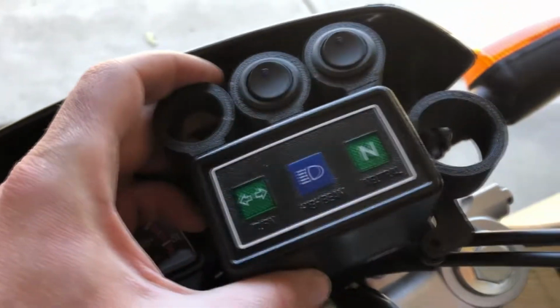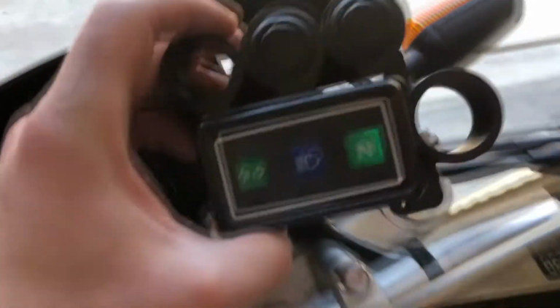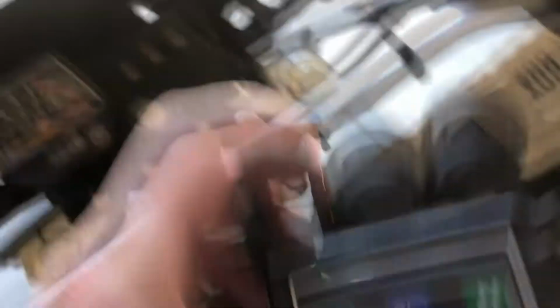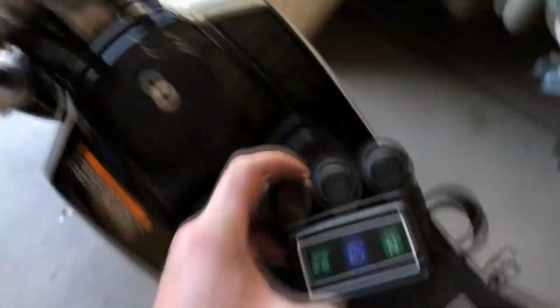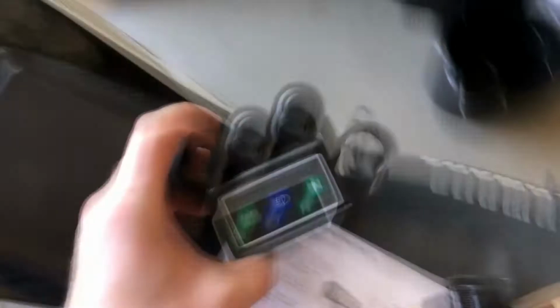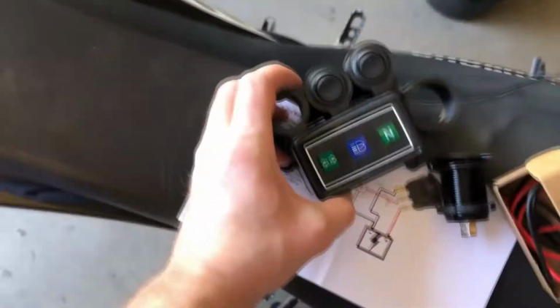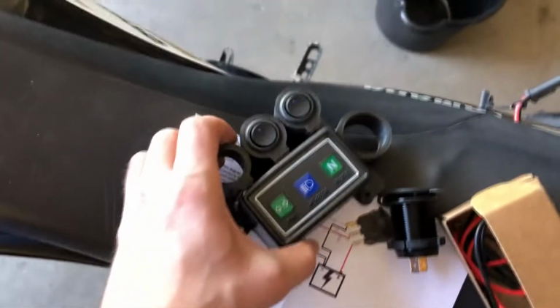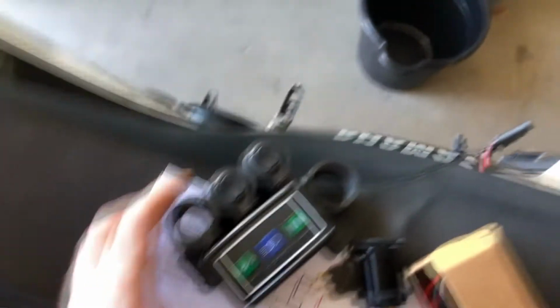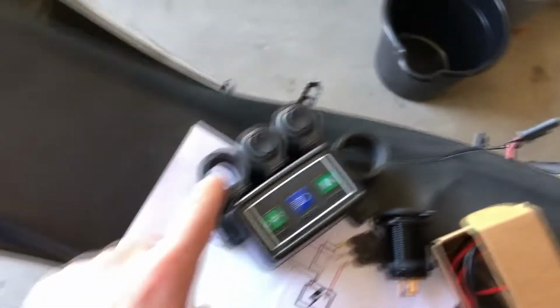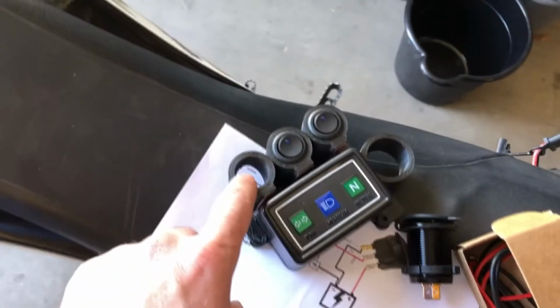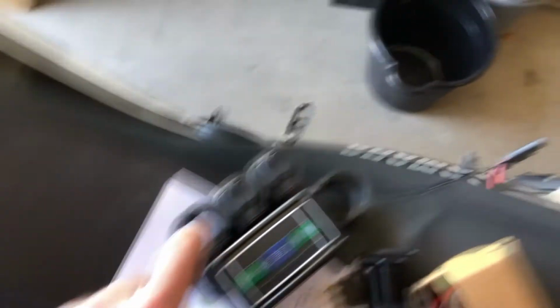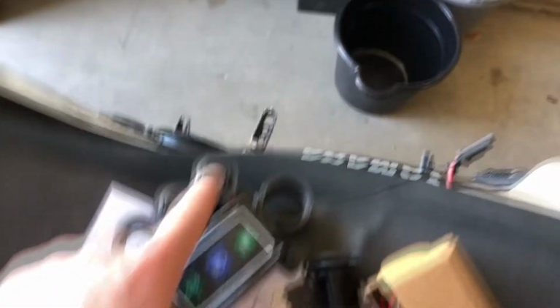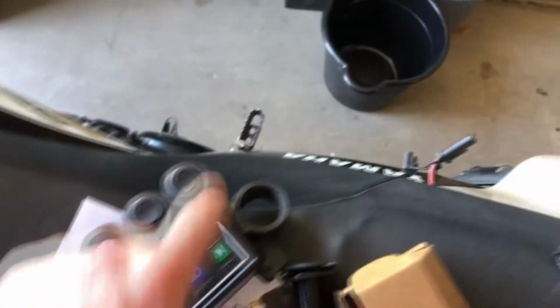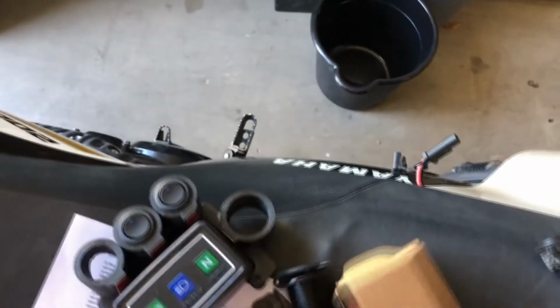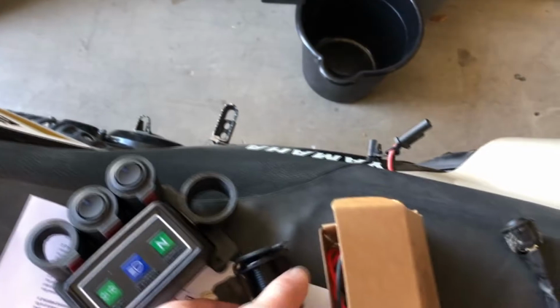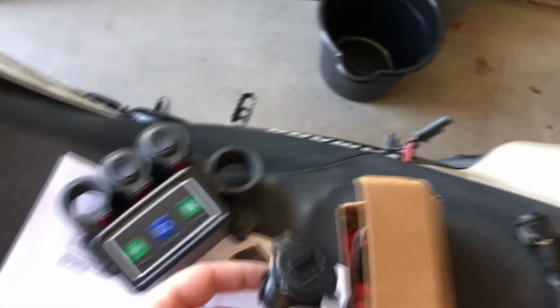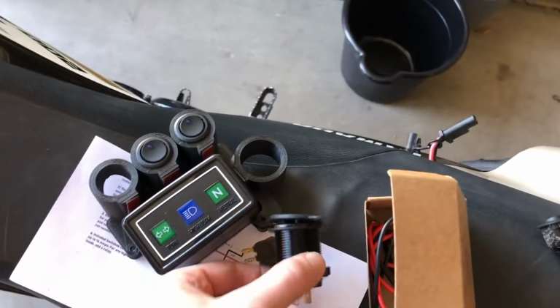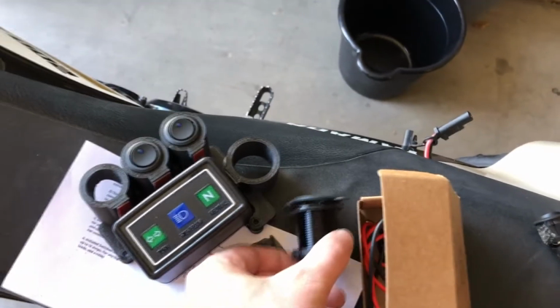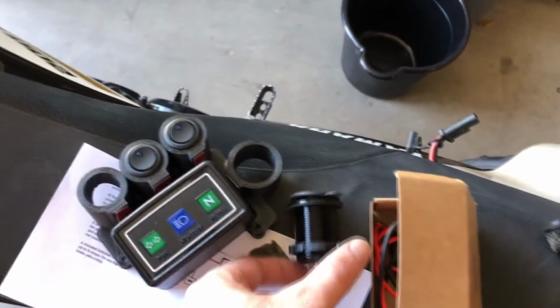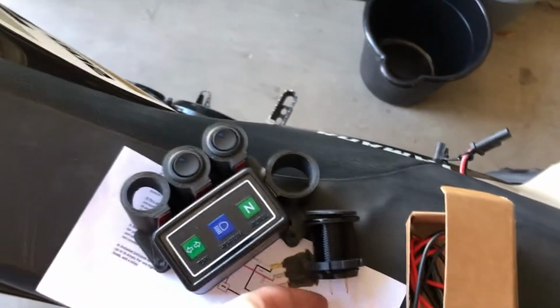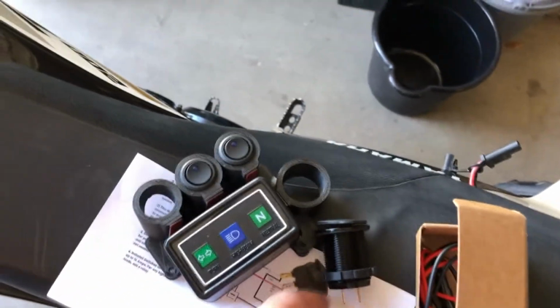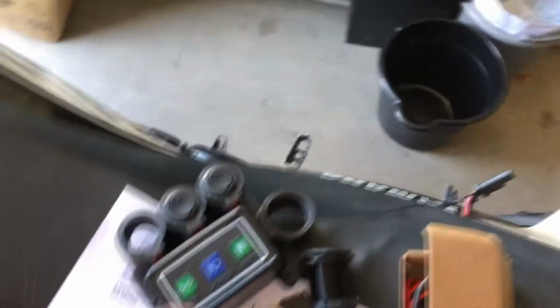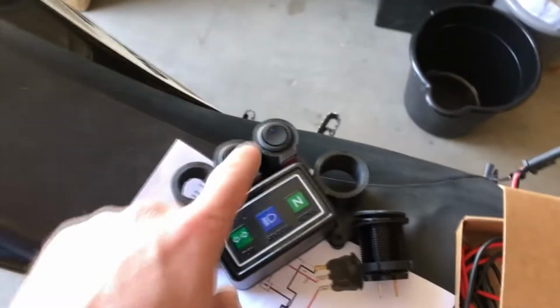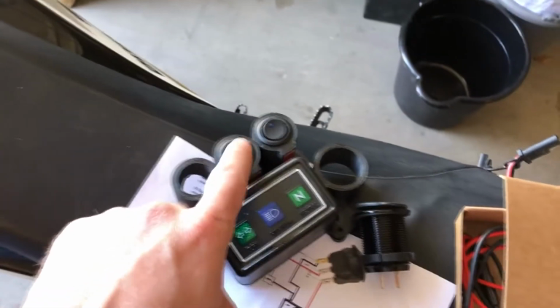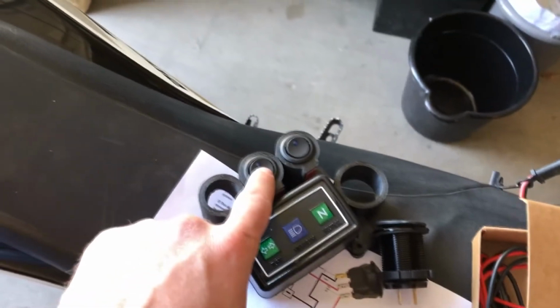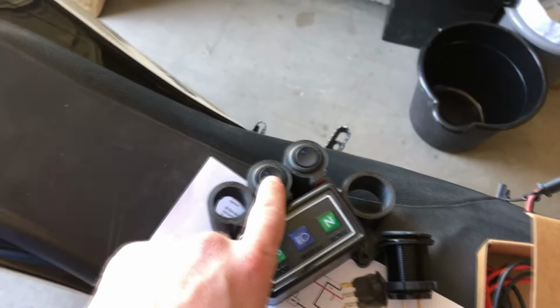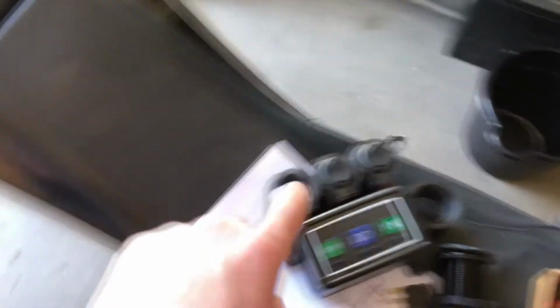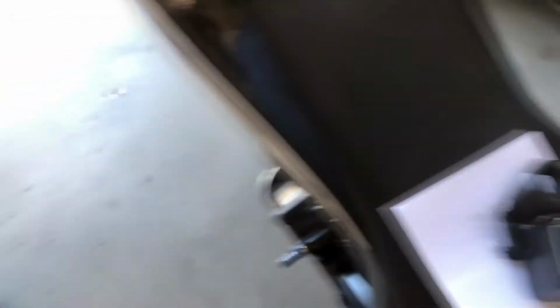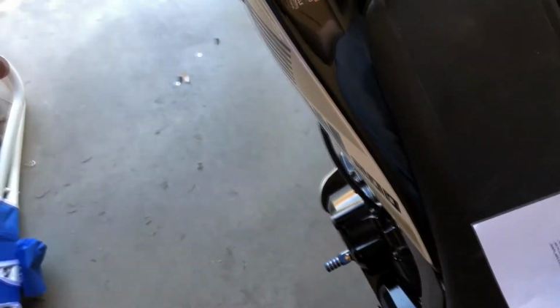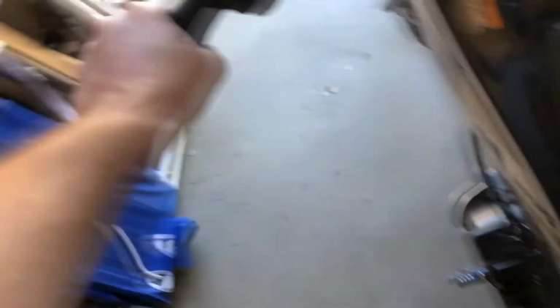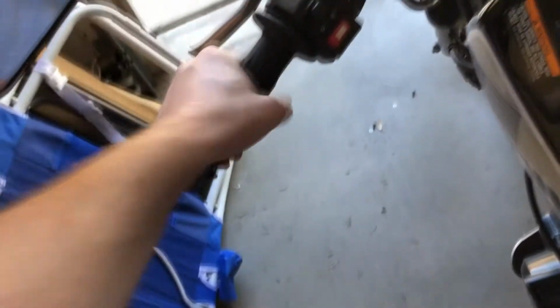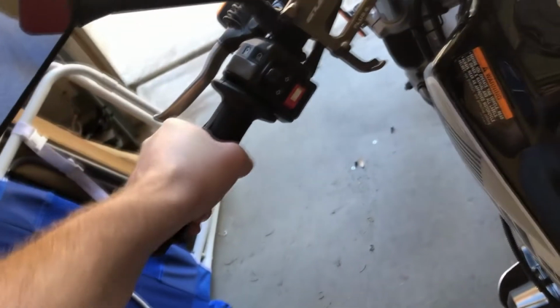I'm going to go ahead and wire up my switches. I've got one for the Tusk seat heater, one is going to control the voltmeter and the switches so they're not on all the time, and the other one I'm going to leave open for now but I want to put hand grip heaters on.